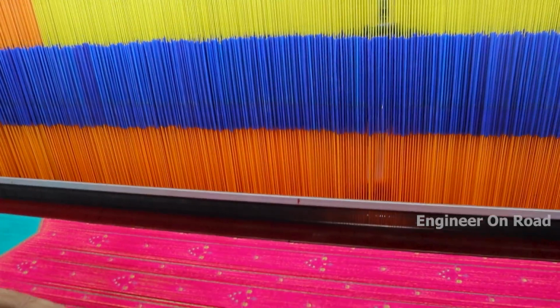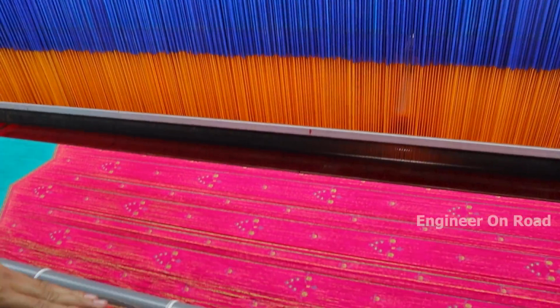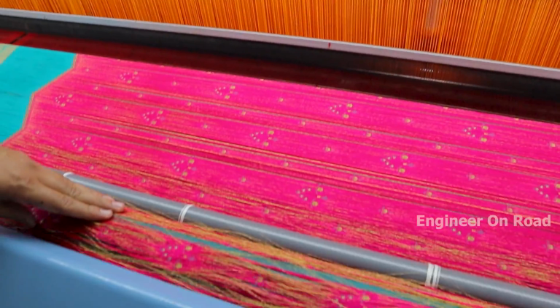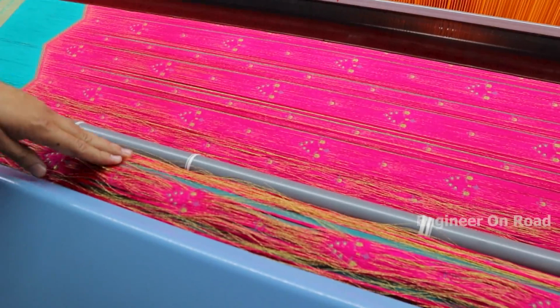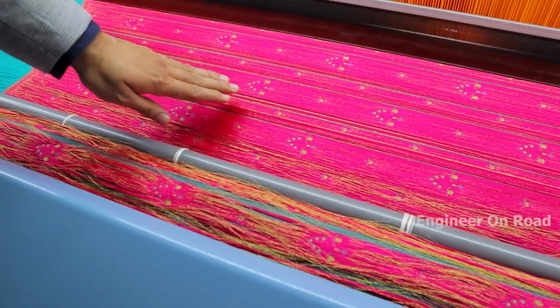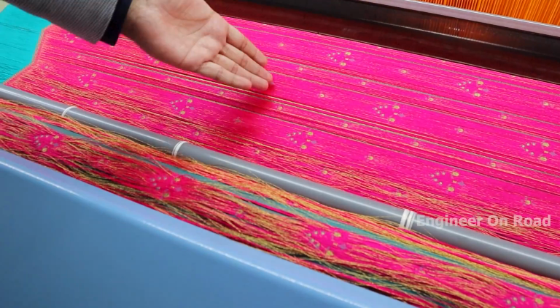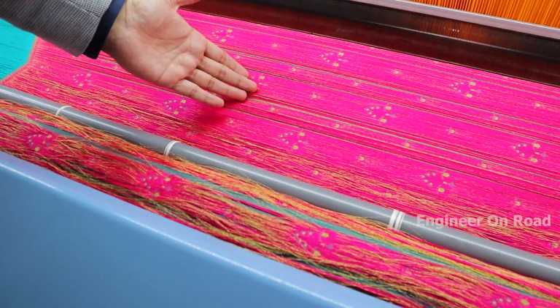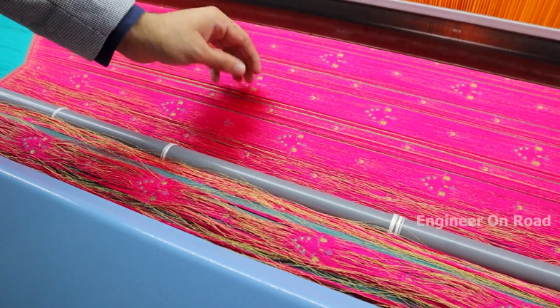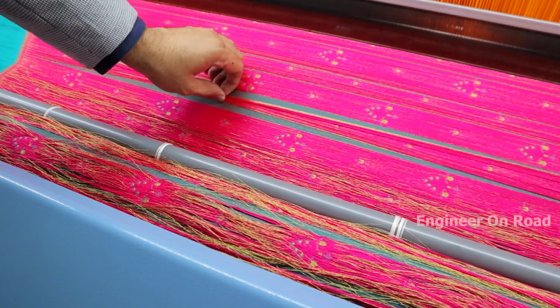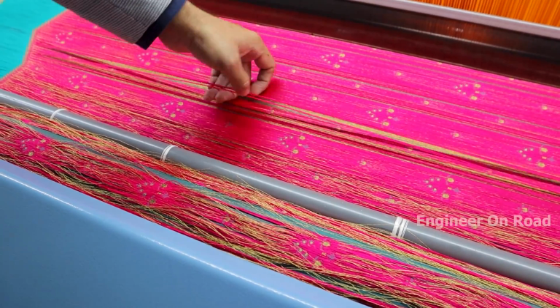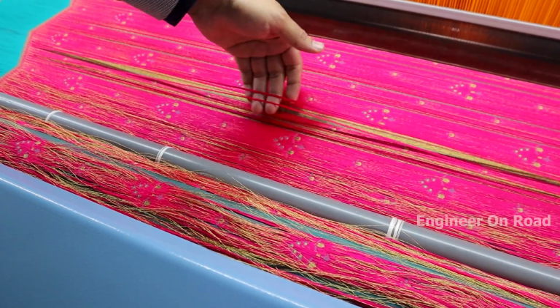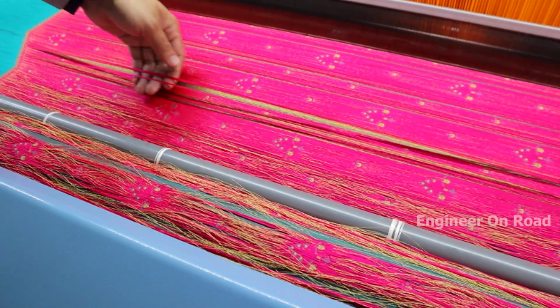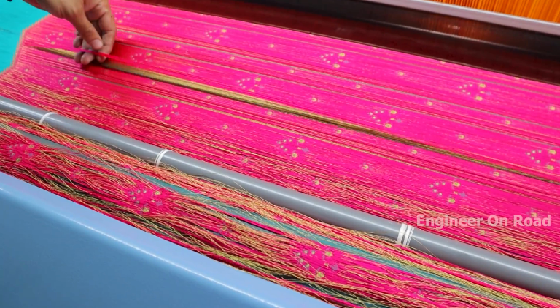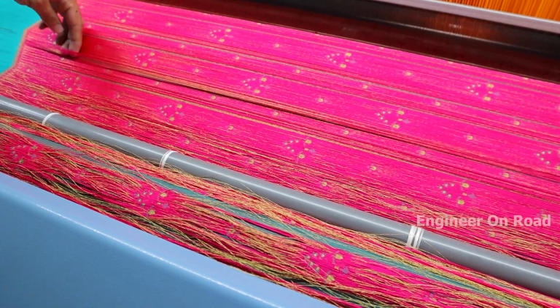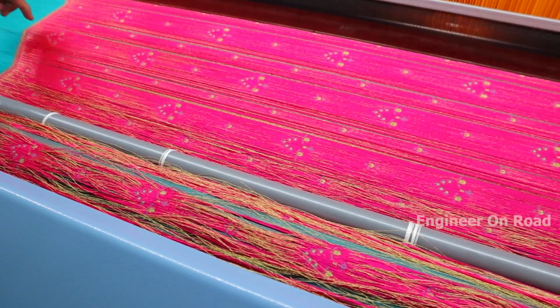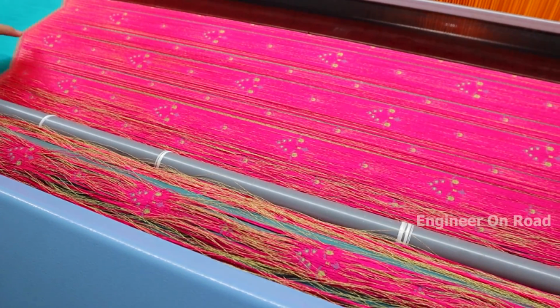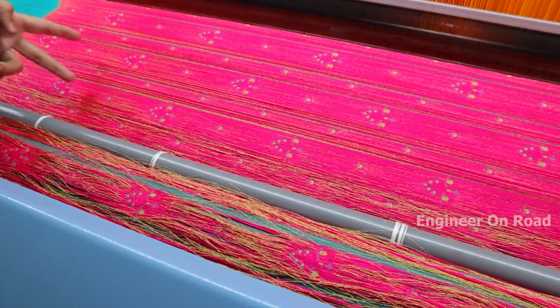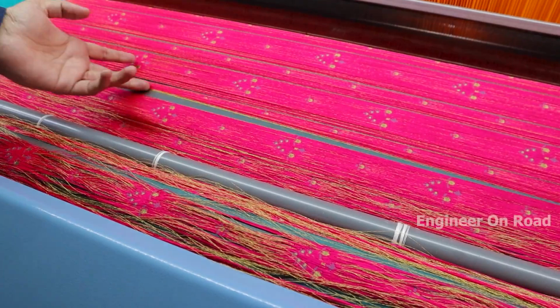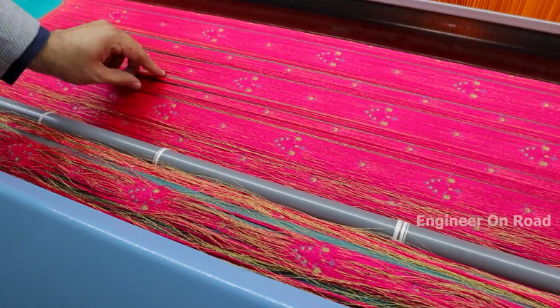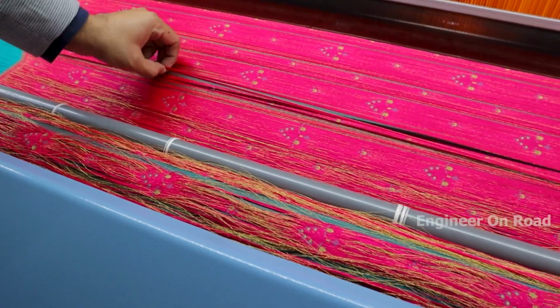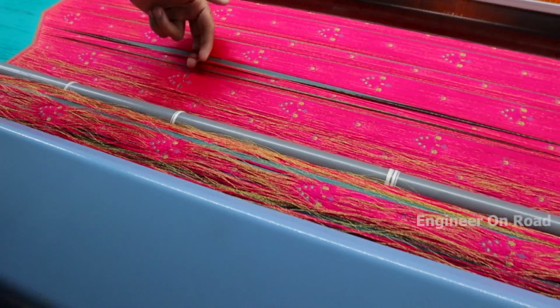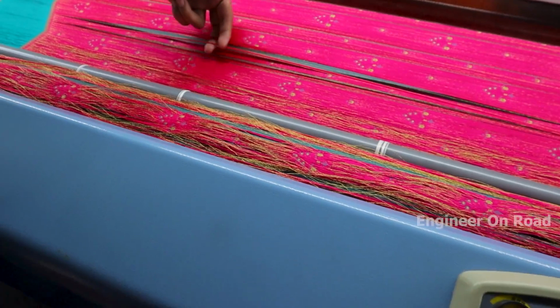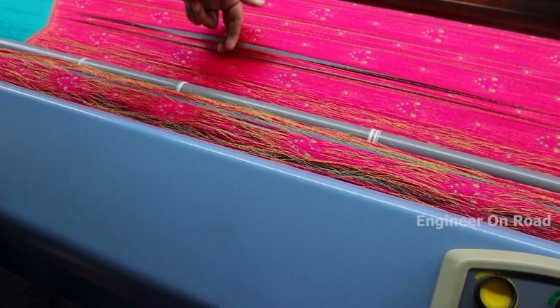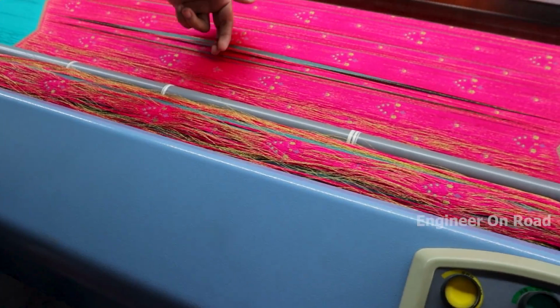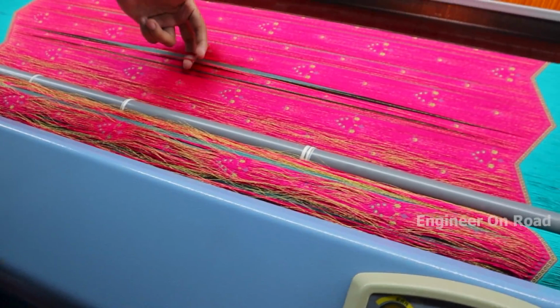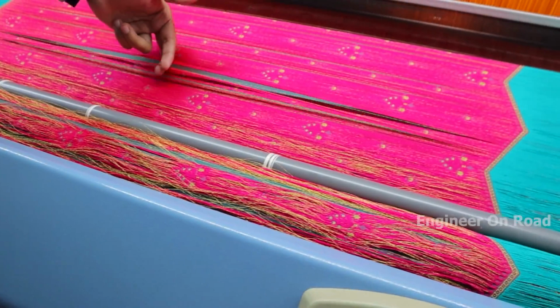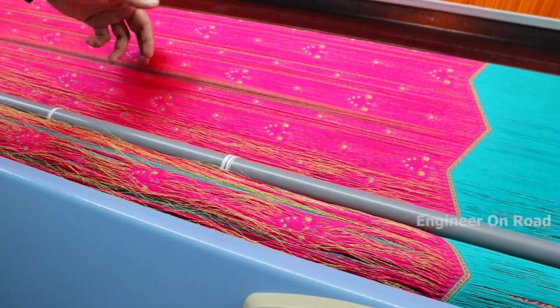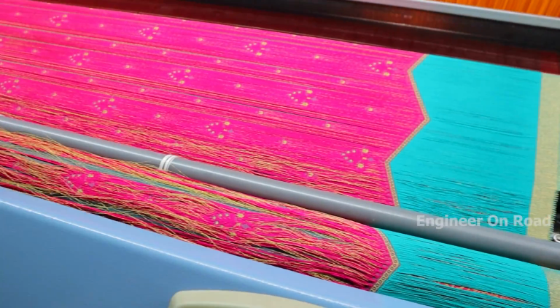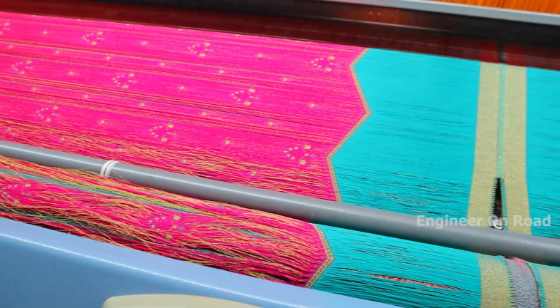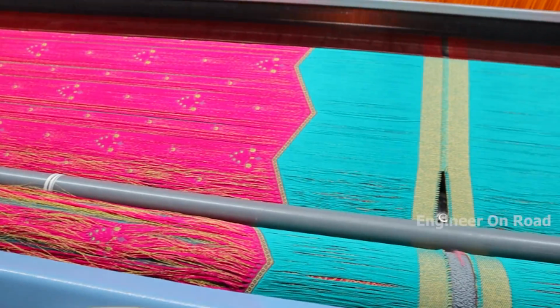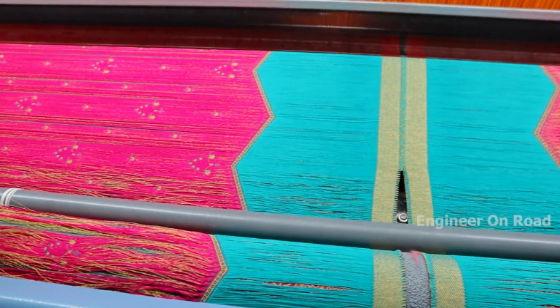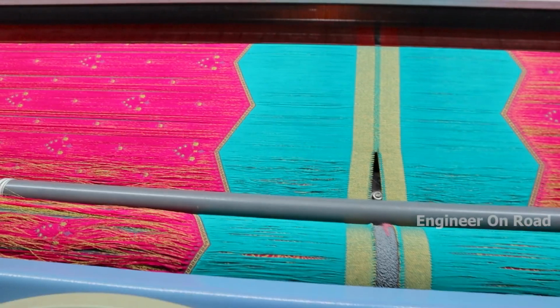This is the opposite side of the fabric. That is why this yarn is extra and it will be cut. After we take the fabric from this, the extra yarn will be cut and it will be converted to finished fabric.